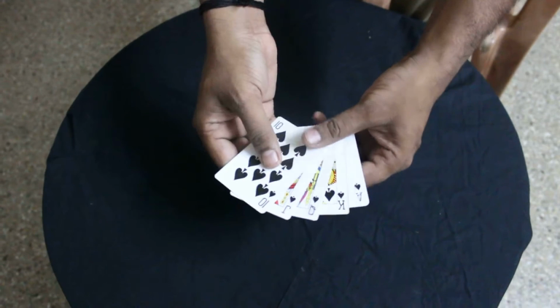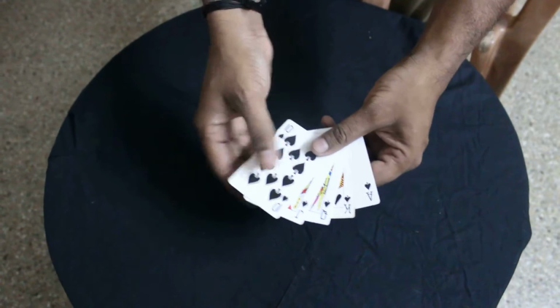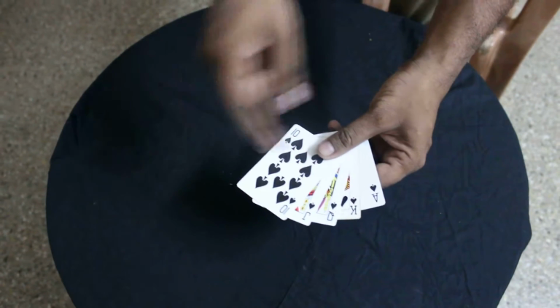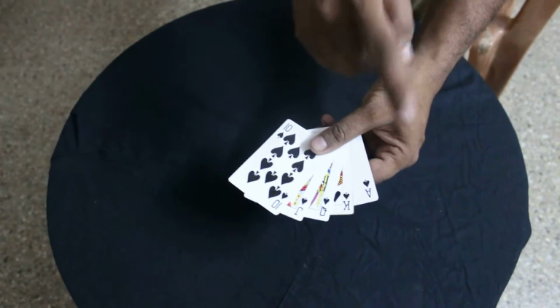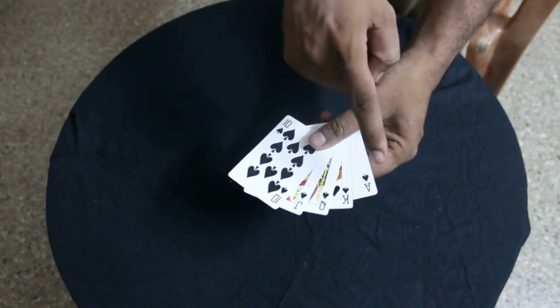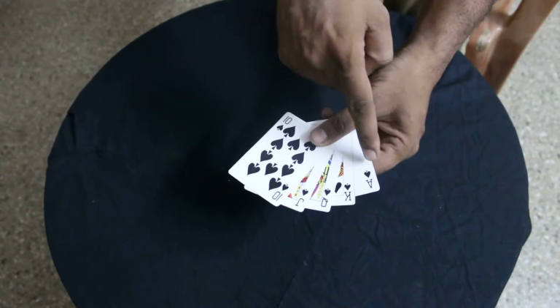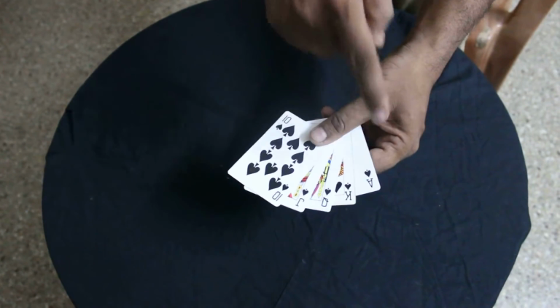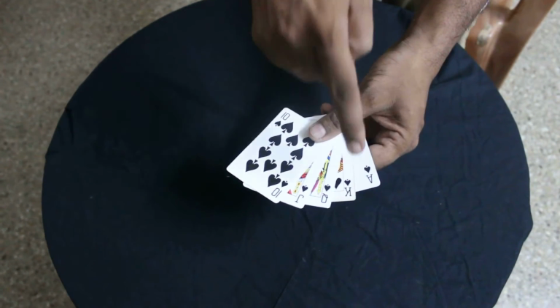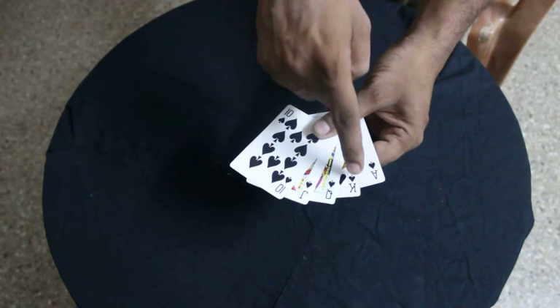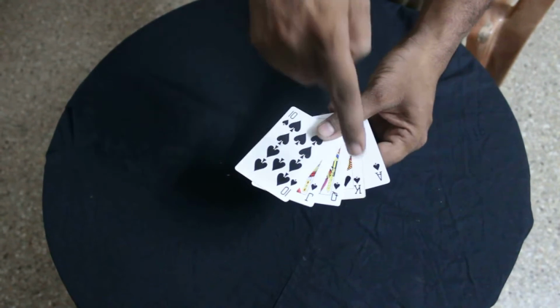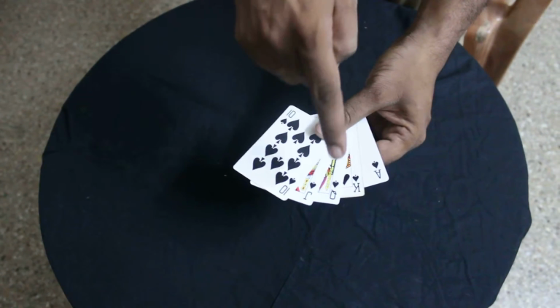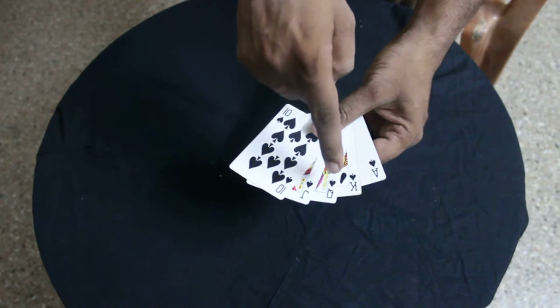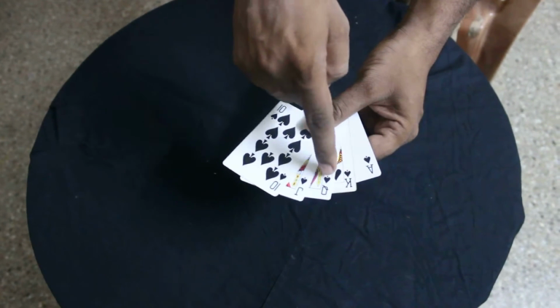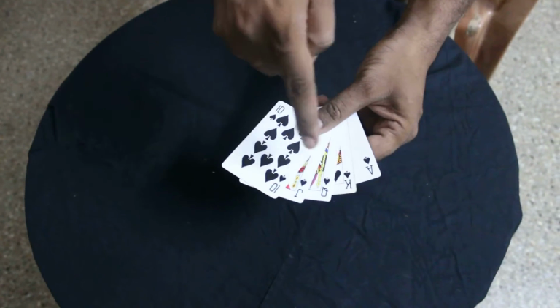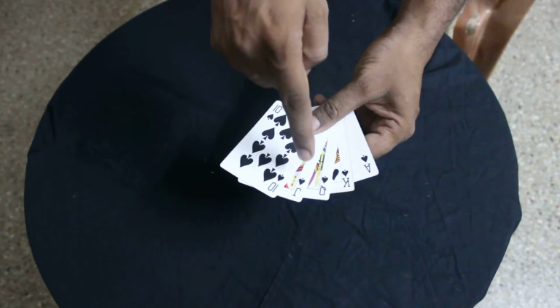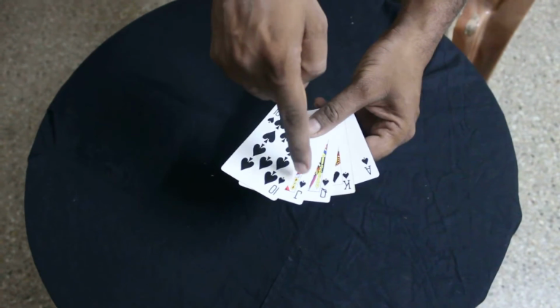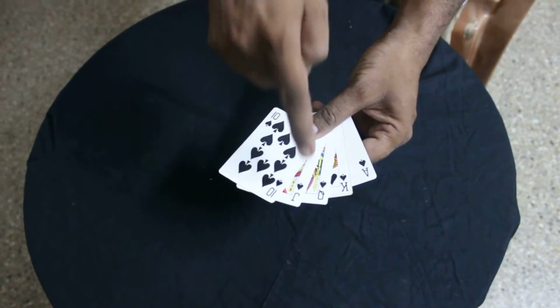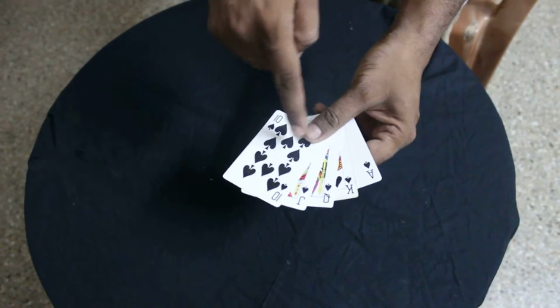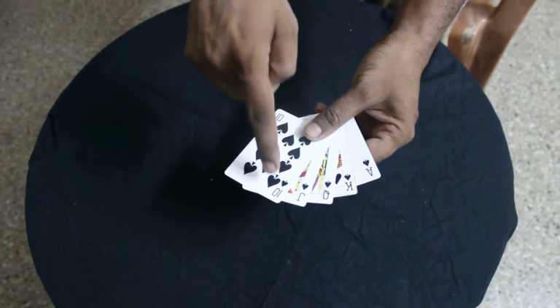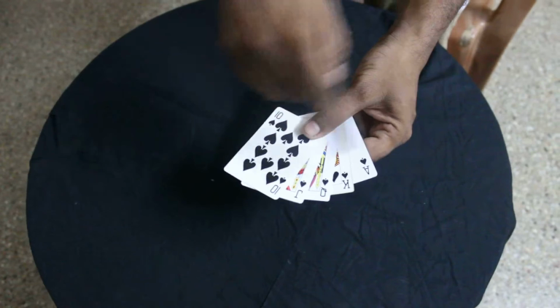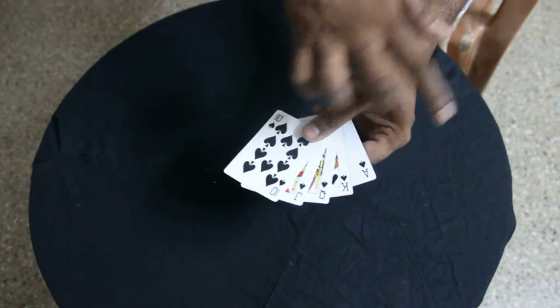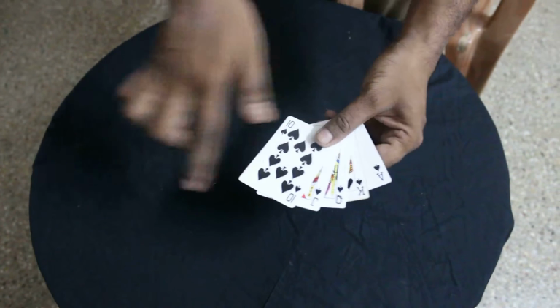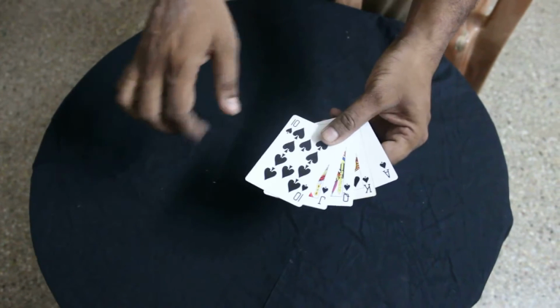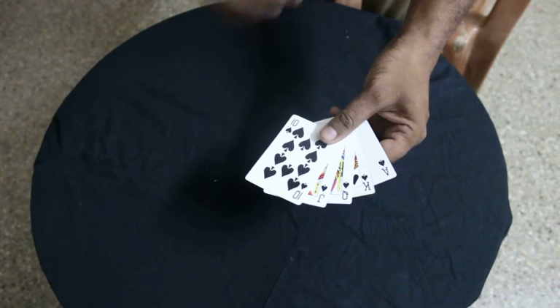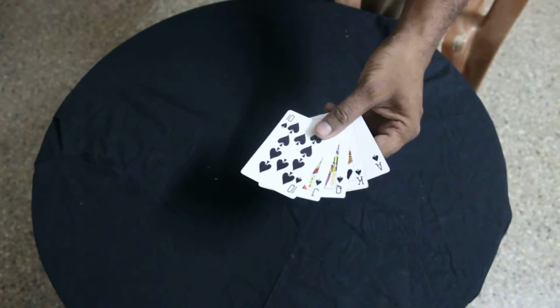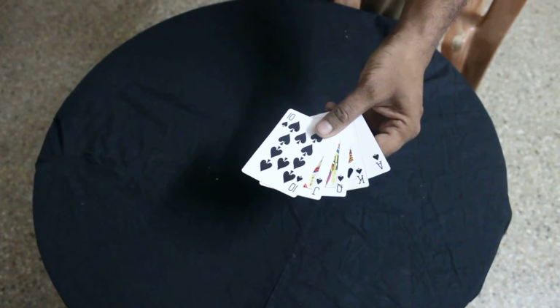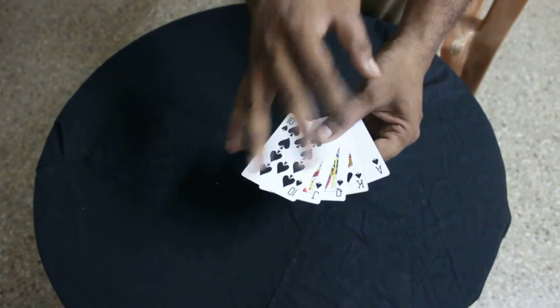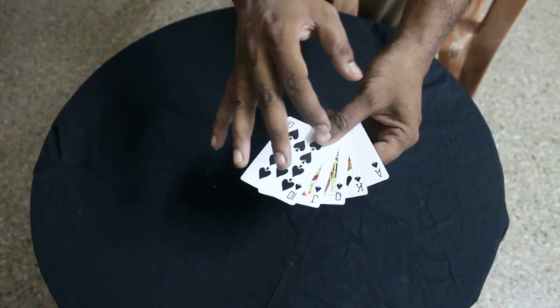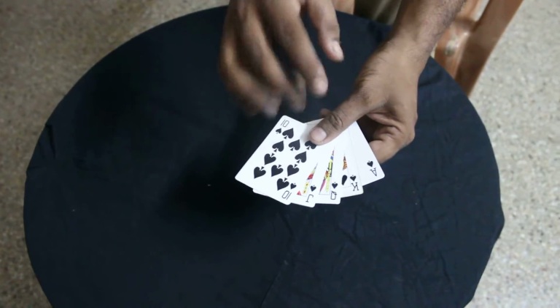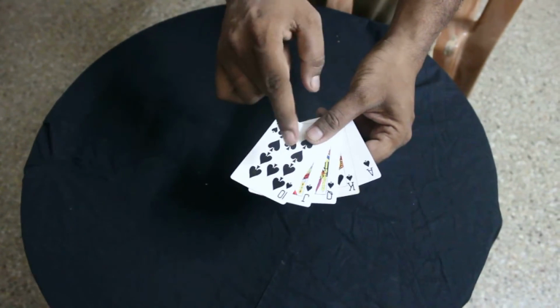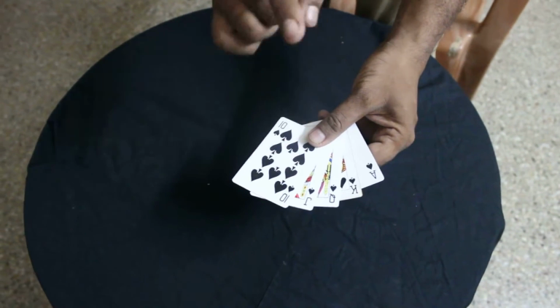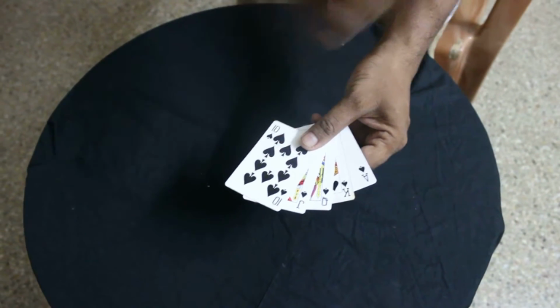So we have got the ace, the king, the queen, the jack and the ten of spades. And this is the winning hand of poker.